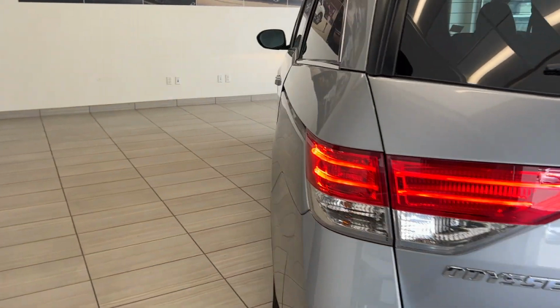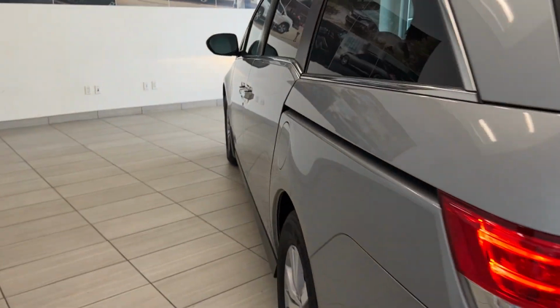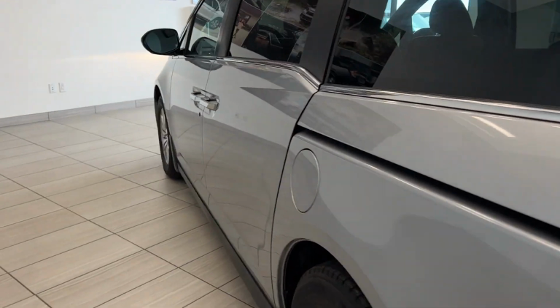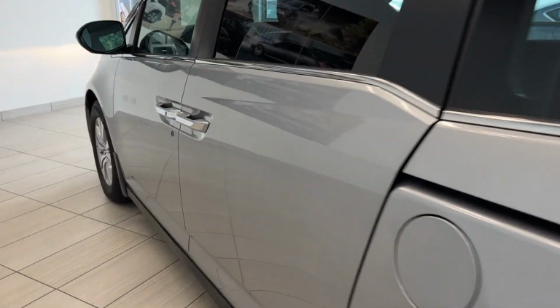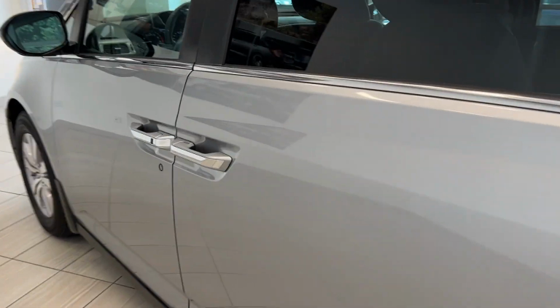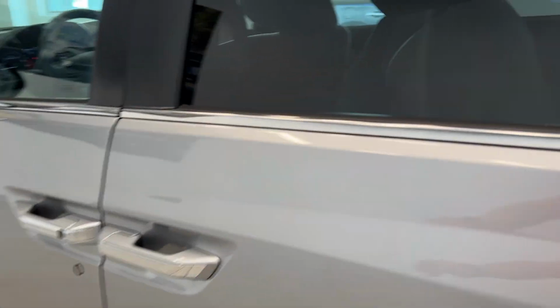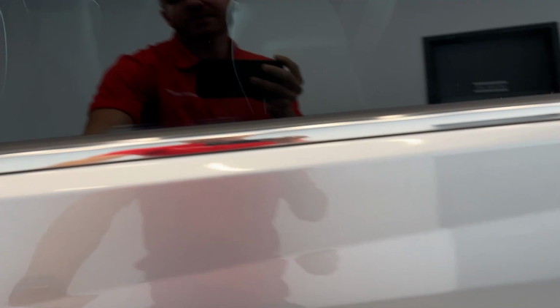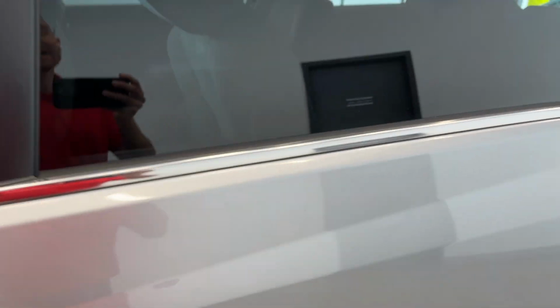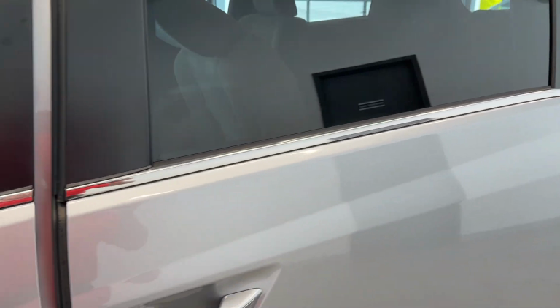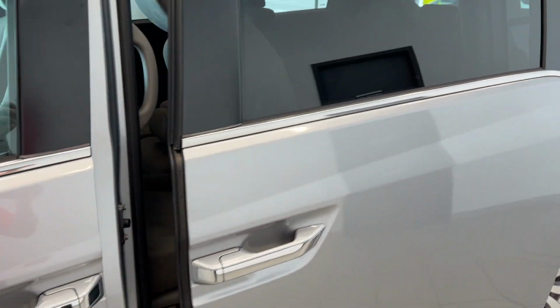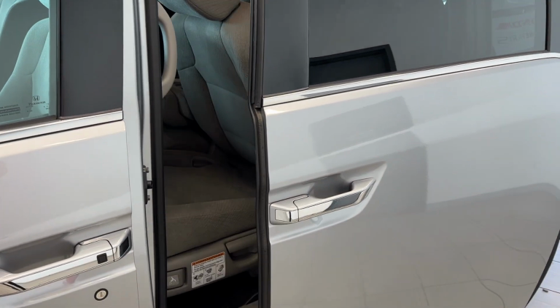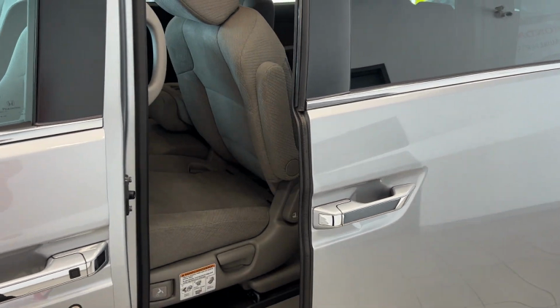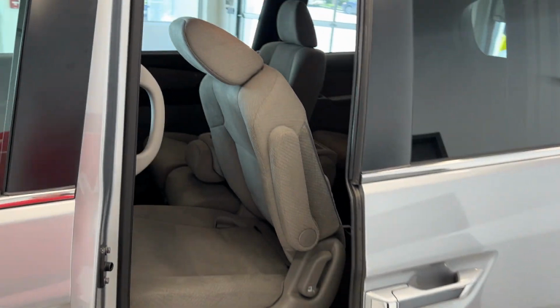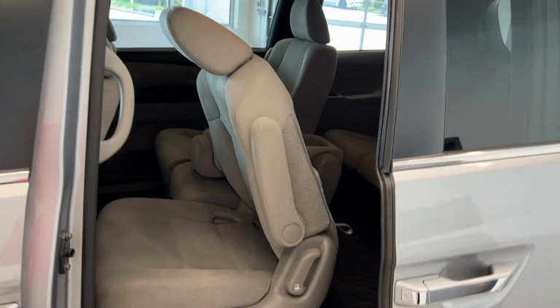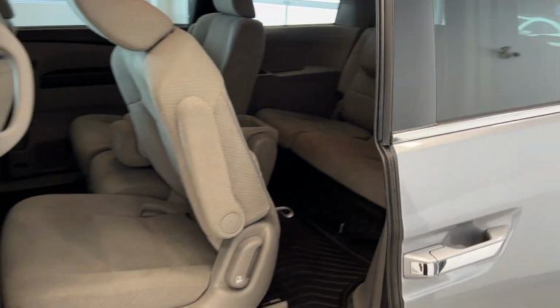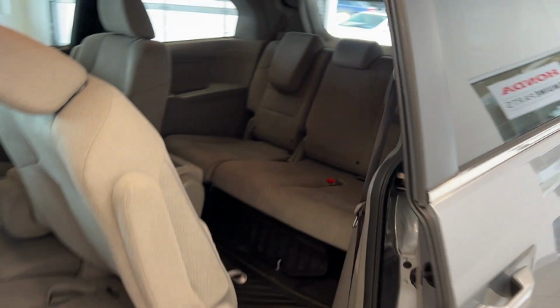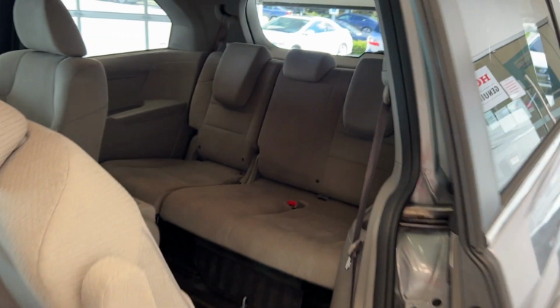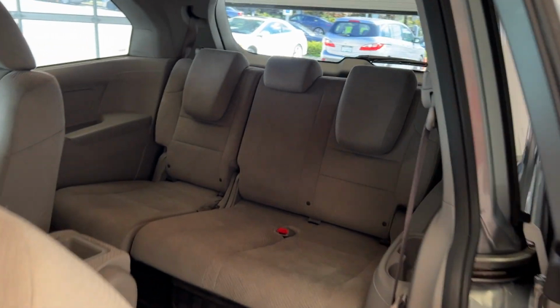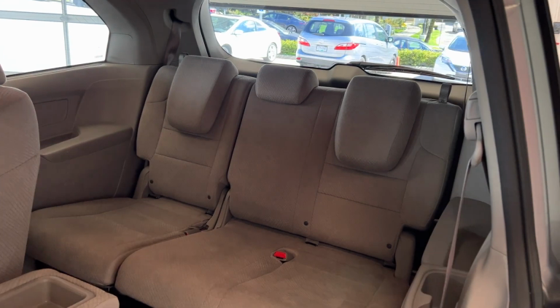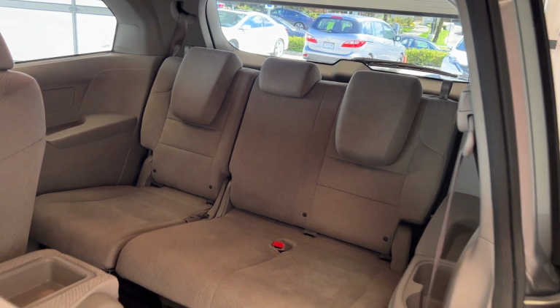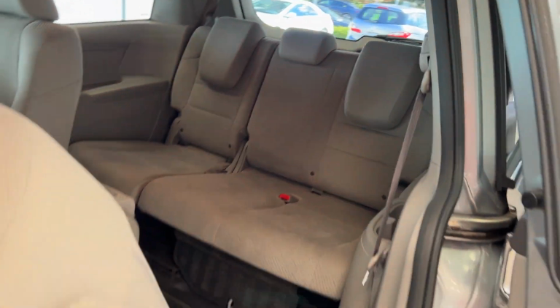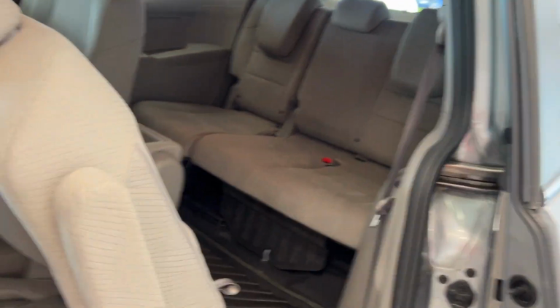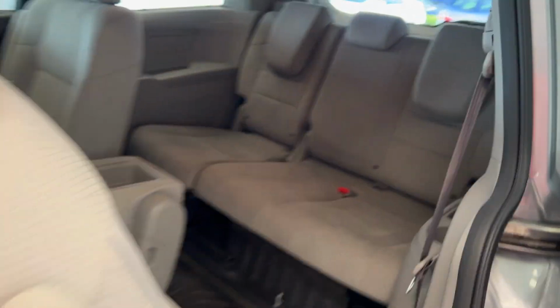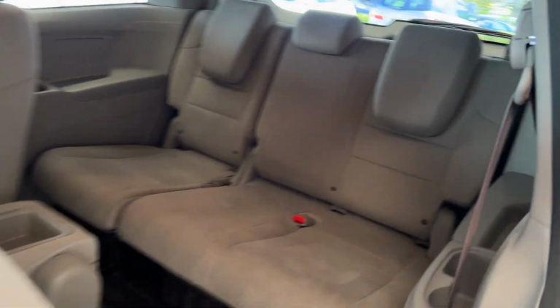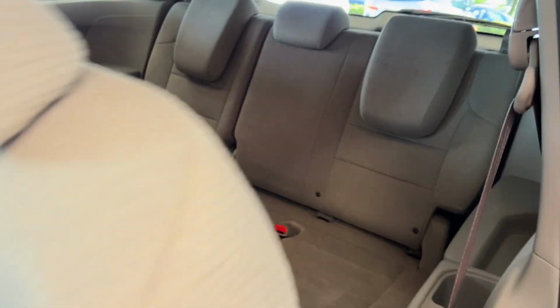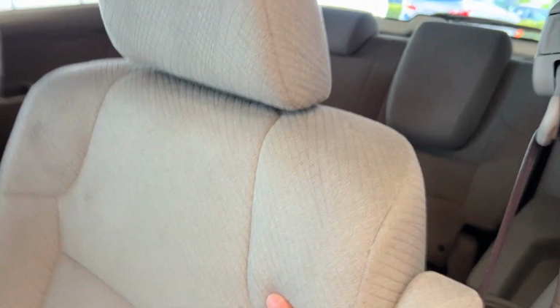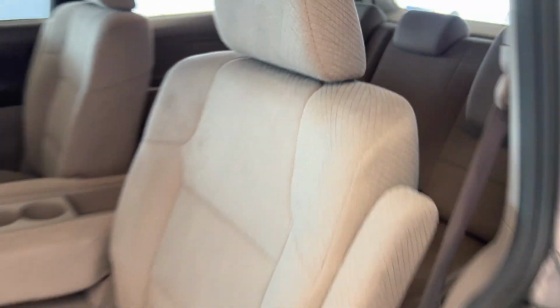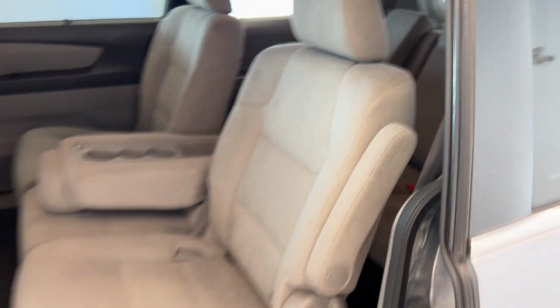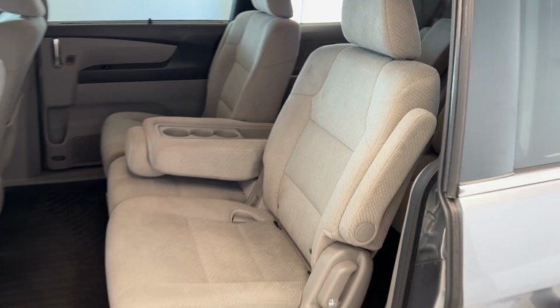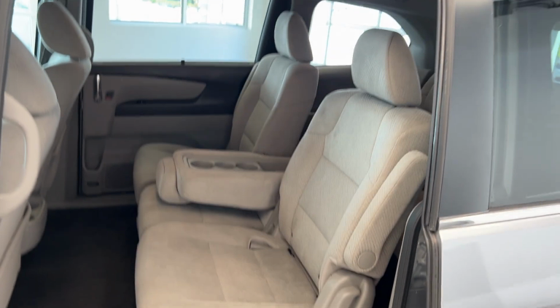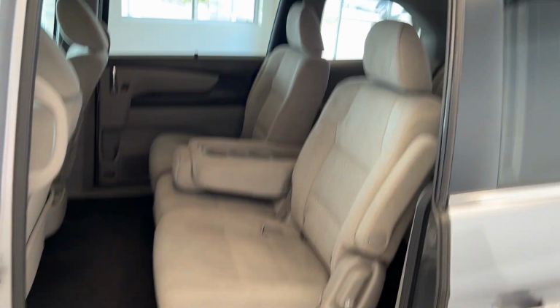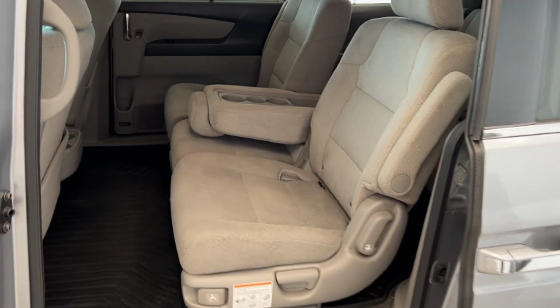We'll actually open up one of the automatic sliding doors and take a look at the second and third row seats. With the second row seat forward you have easy access to the back three seats, and then when you're done you can just push it, click it, and there's your second row.